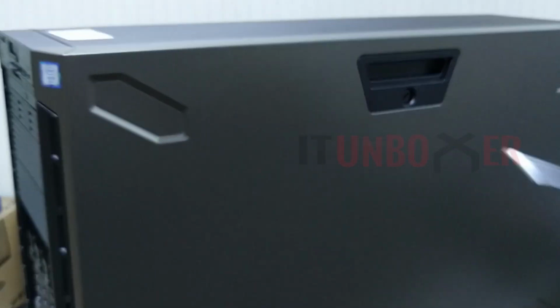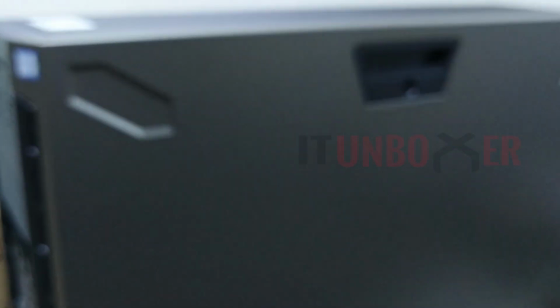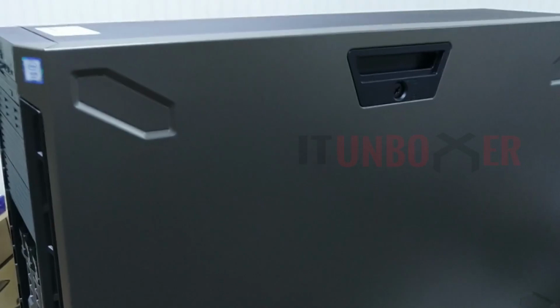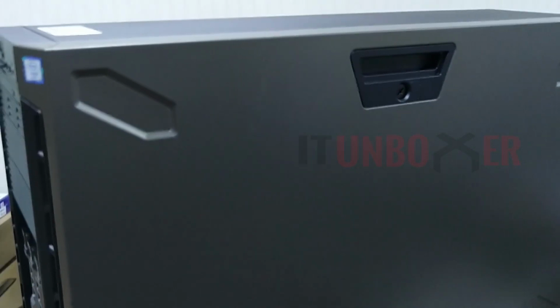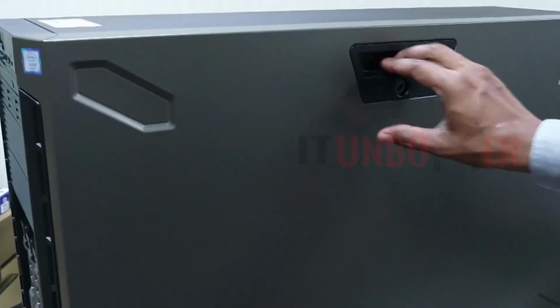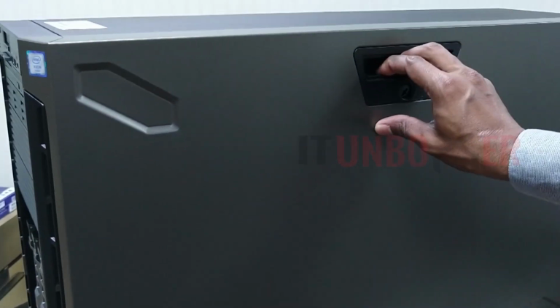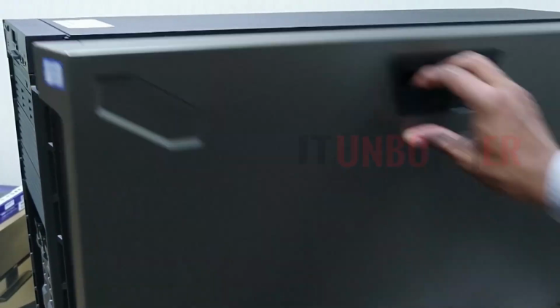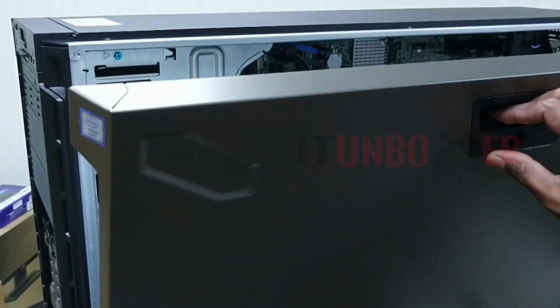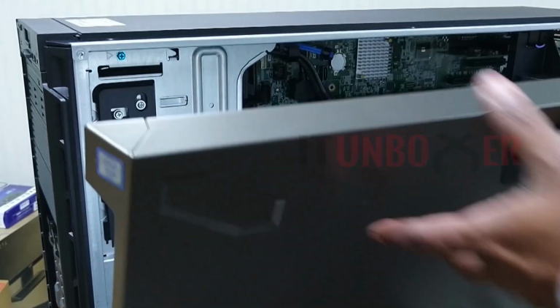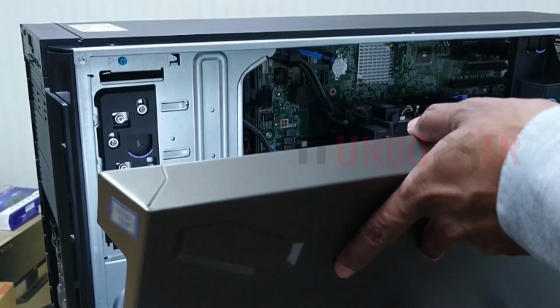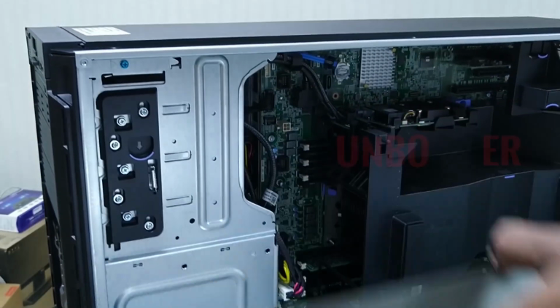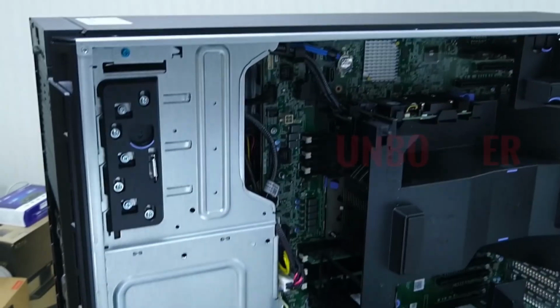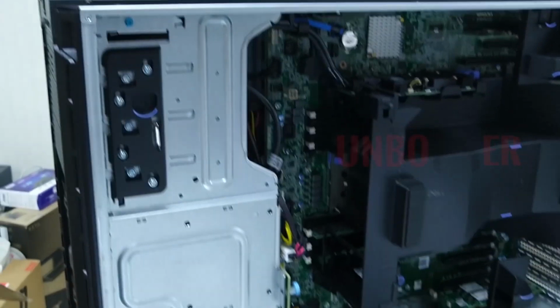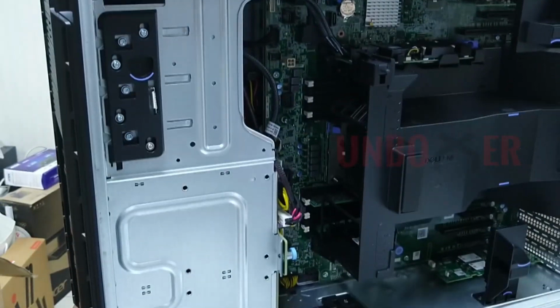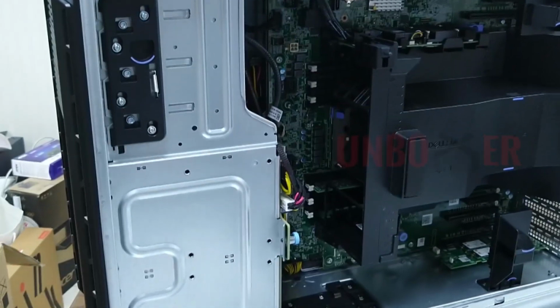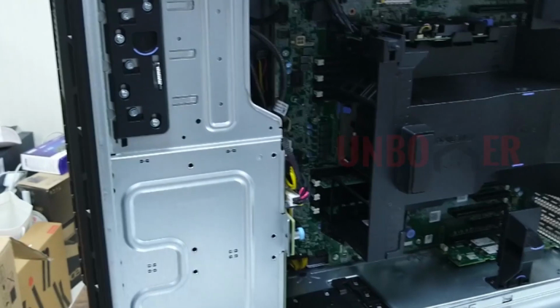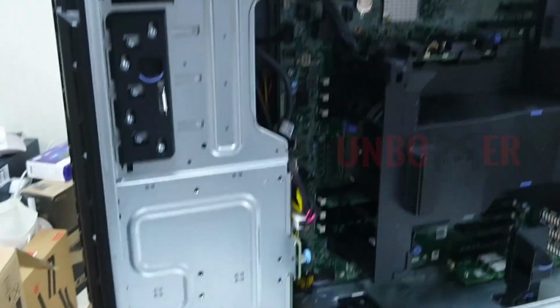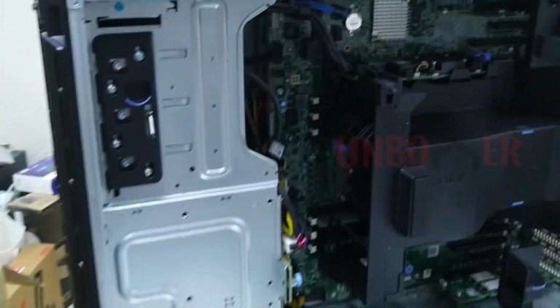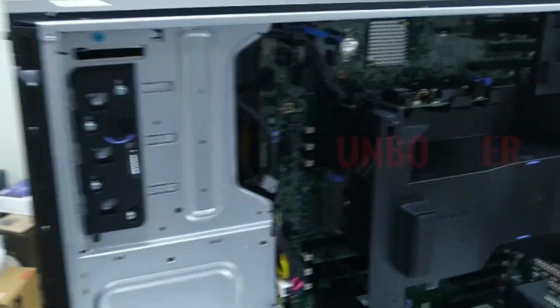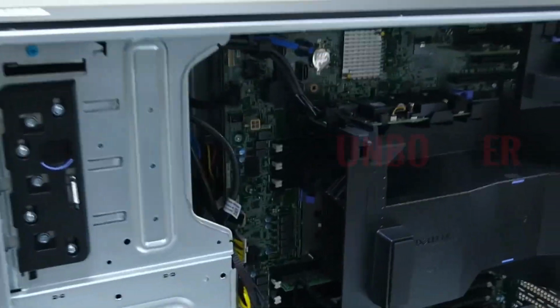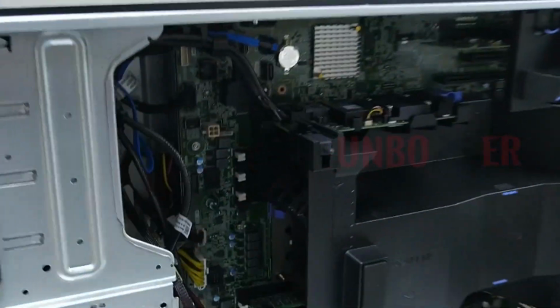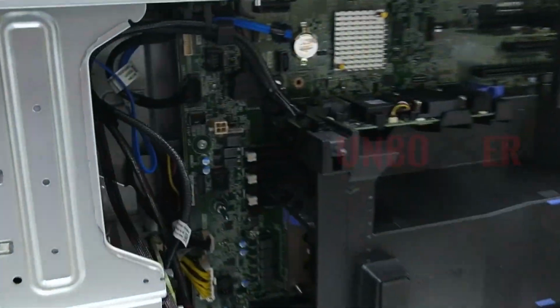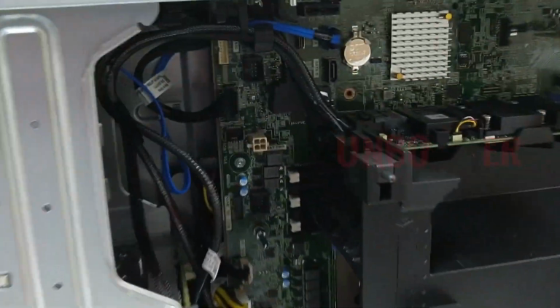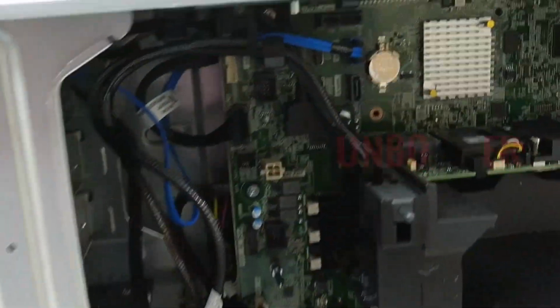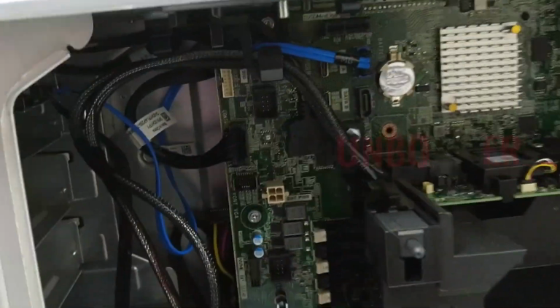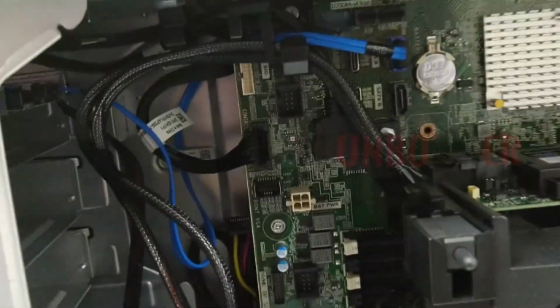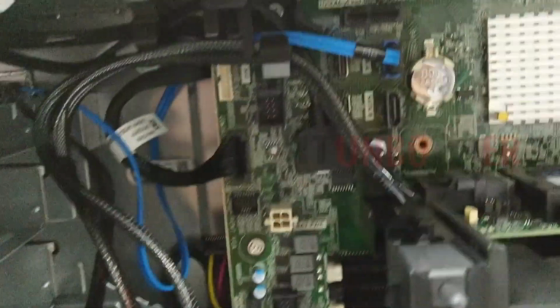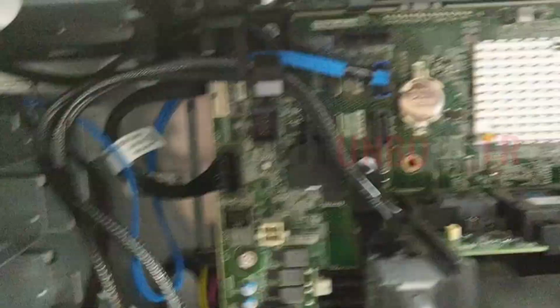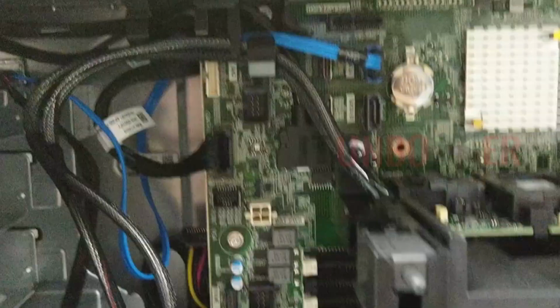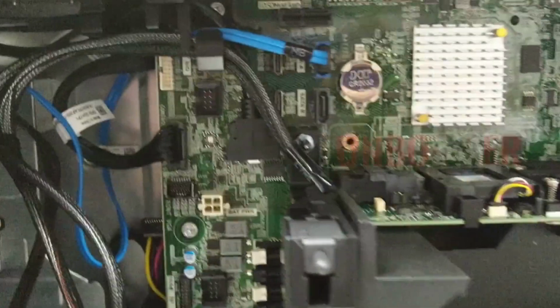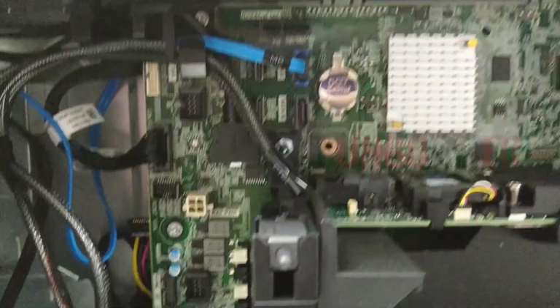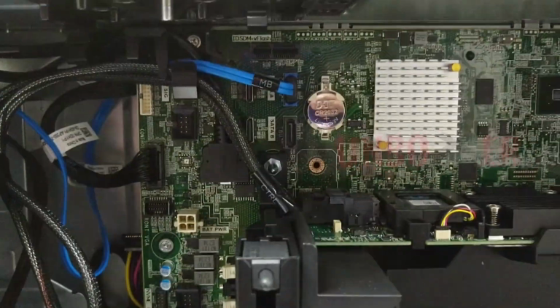We can open the server cover. There is a screw lock to open the server cover. Inside we can see the processors, chipsets, 10Gig cards, memory, and more.